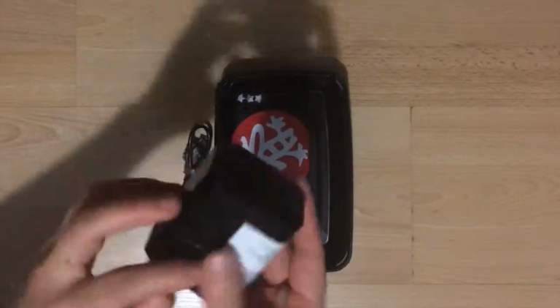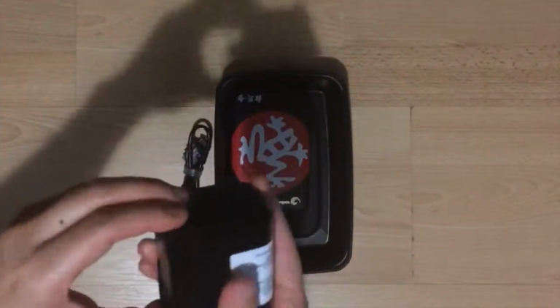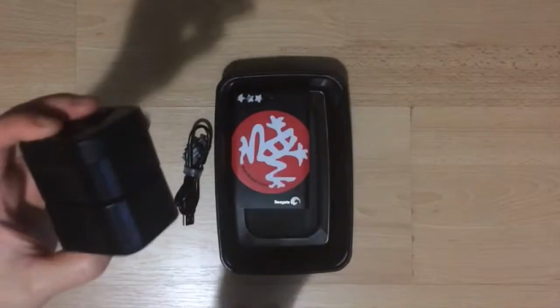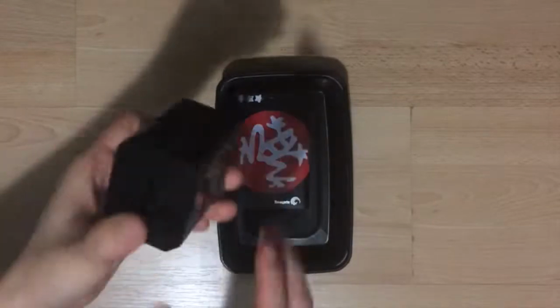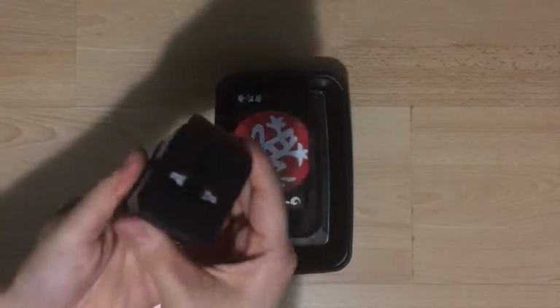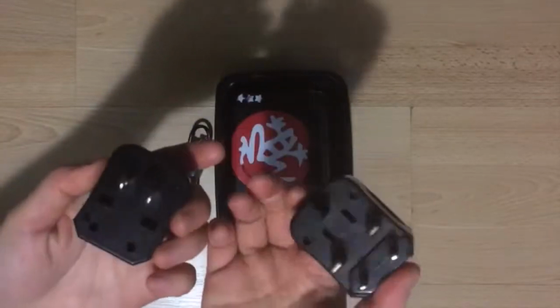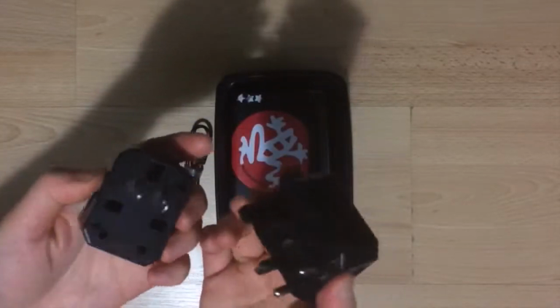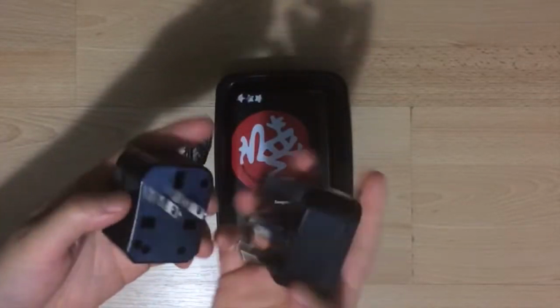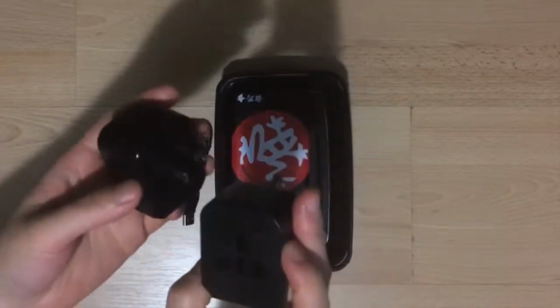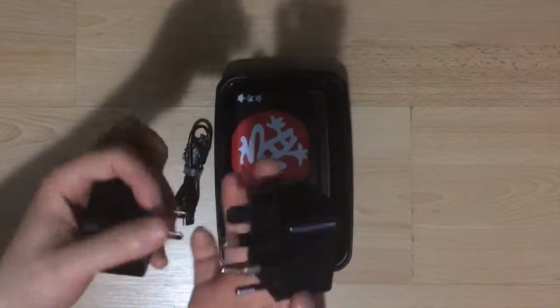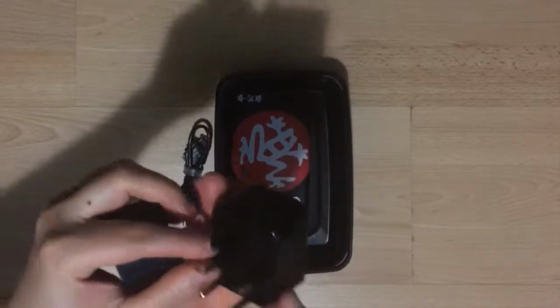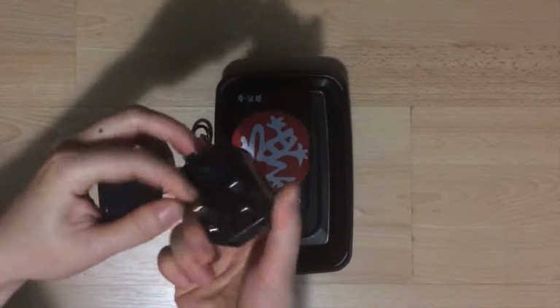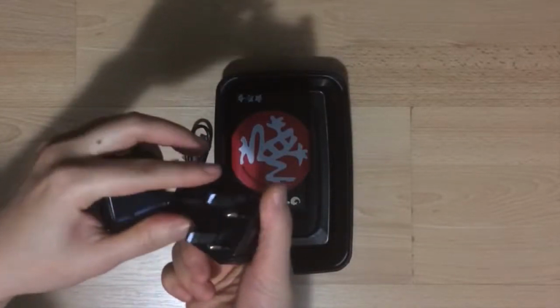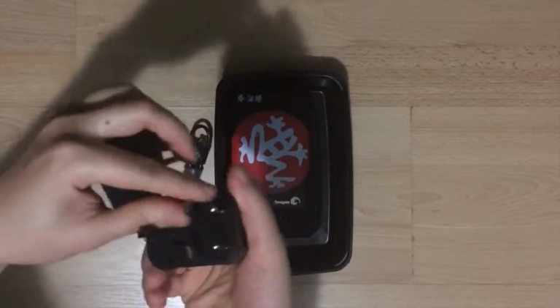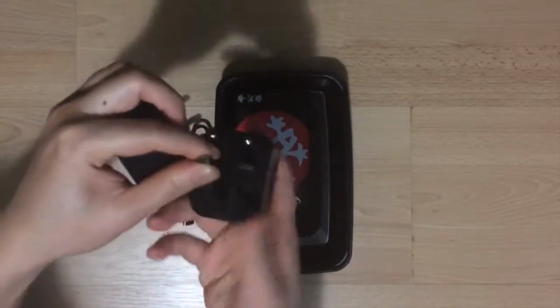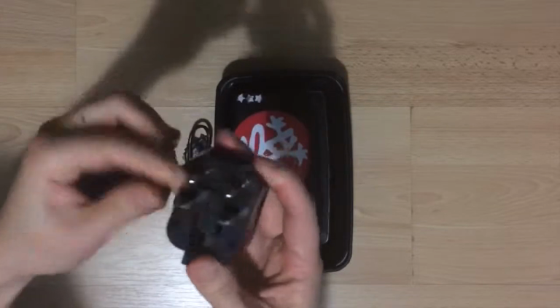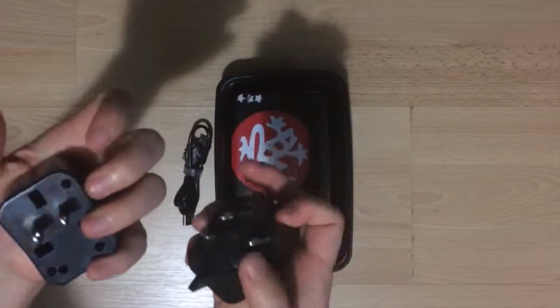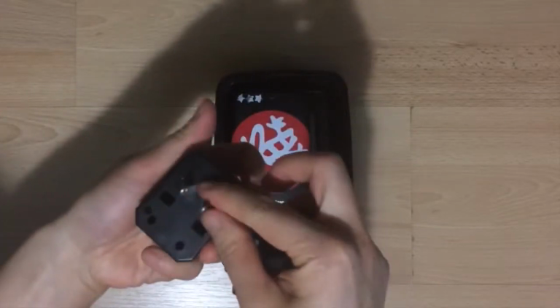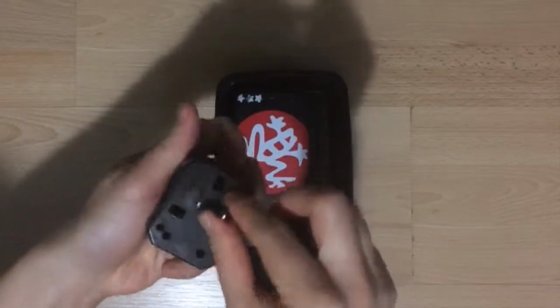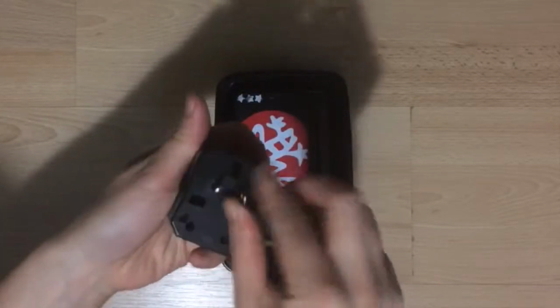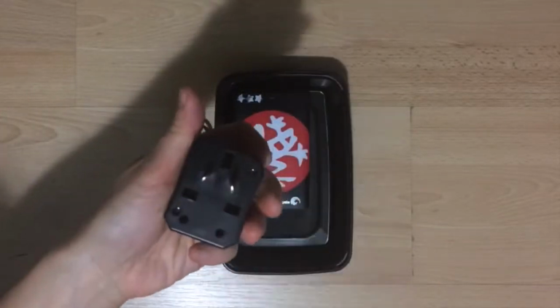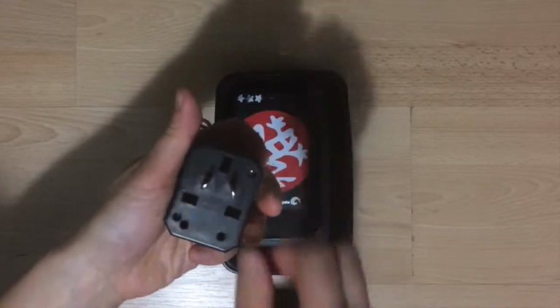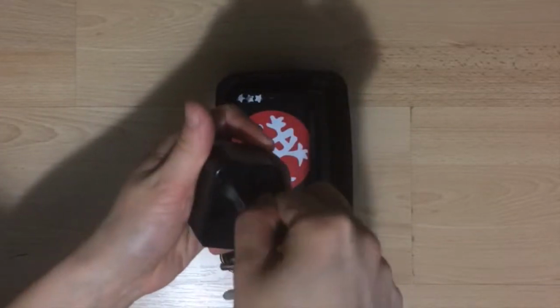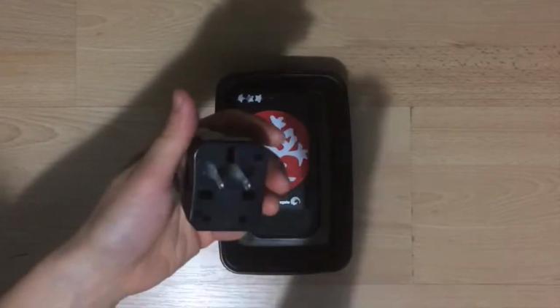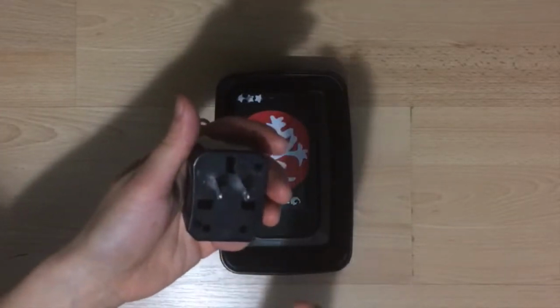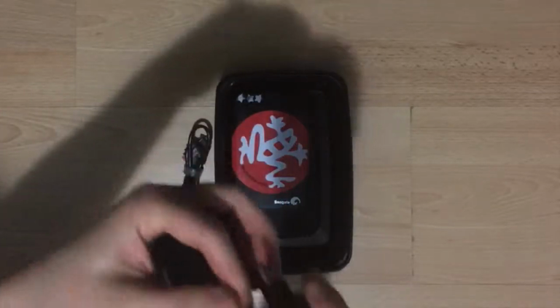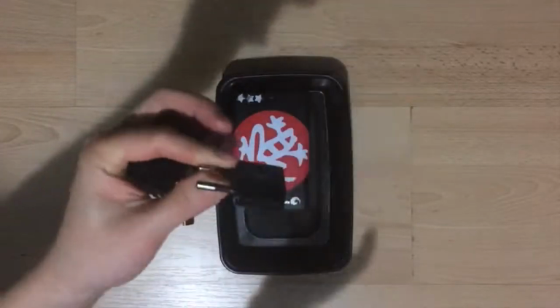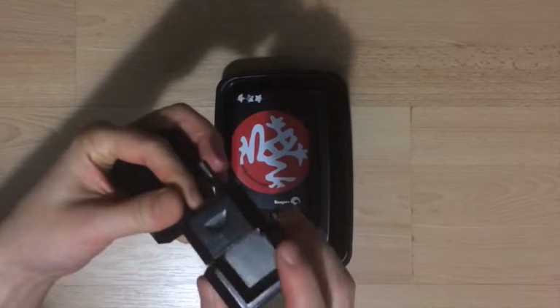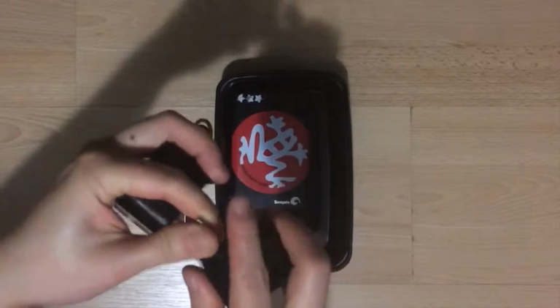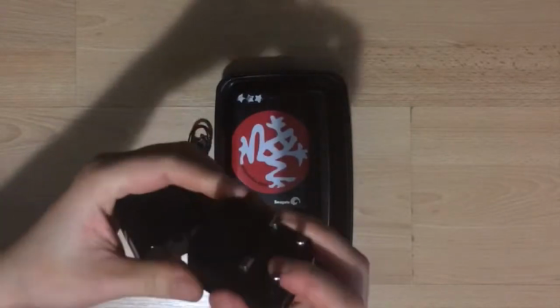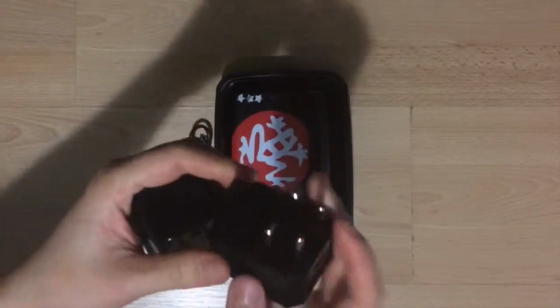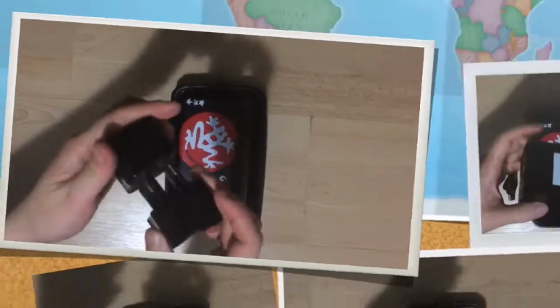This is a universal adapter, and because it's so big, I packed it as one of the first items. As you can see, it's got a bunch of different heads, and you can turn some of them to fit different countries. It's really cool how compact they made this.